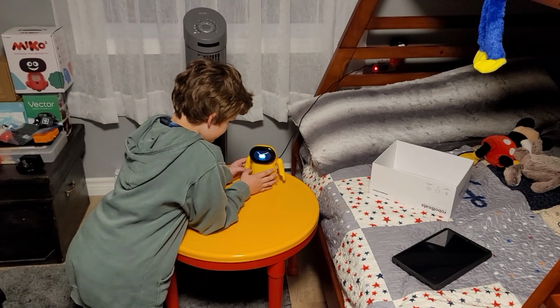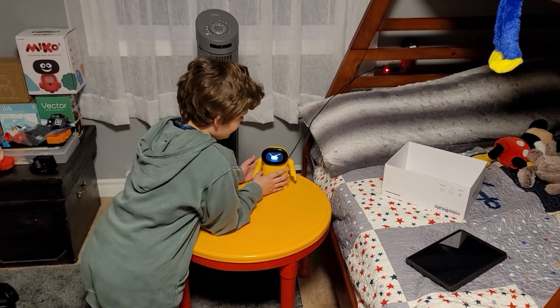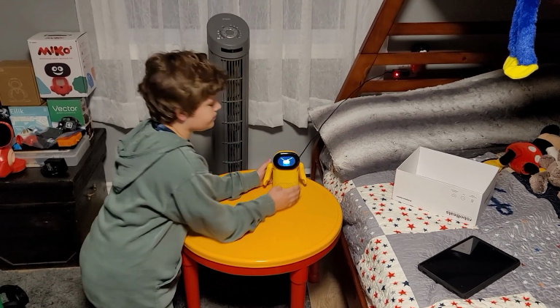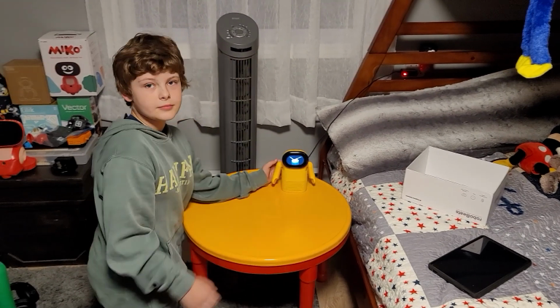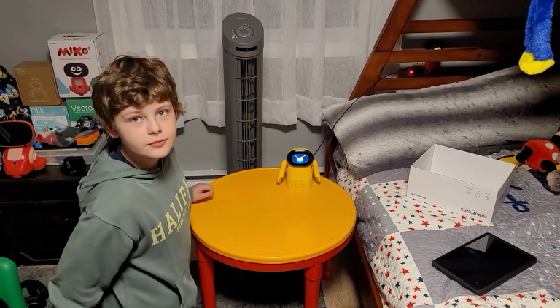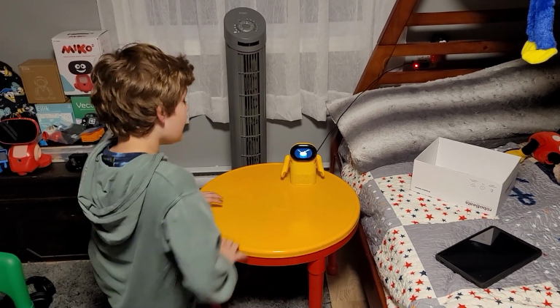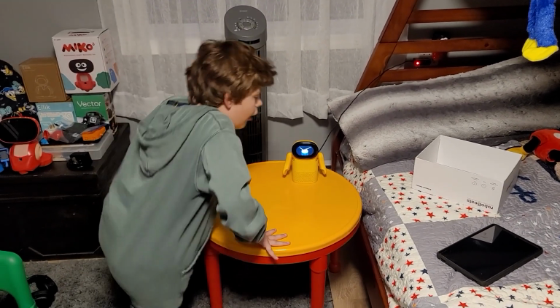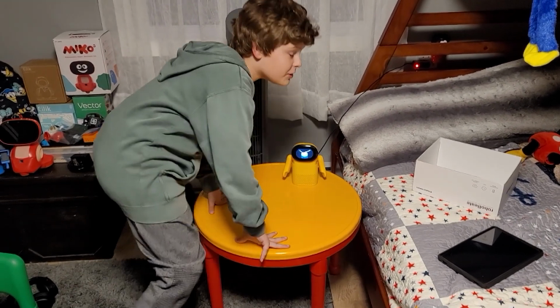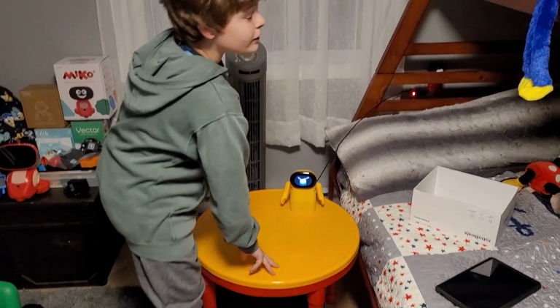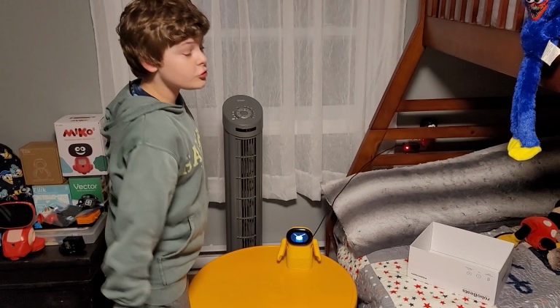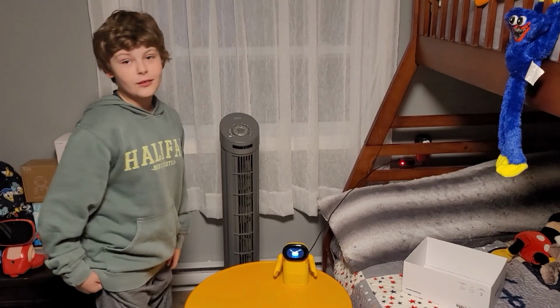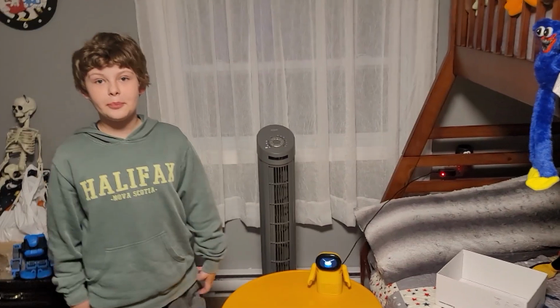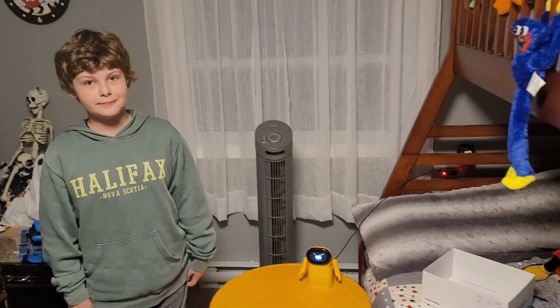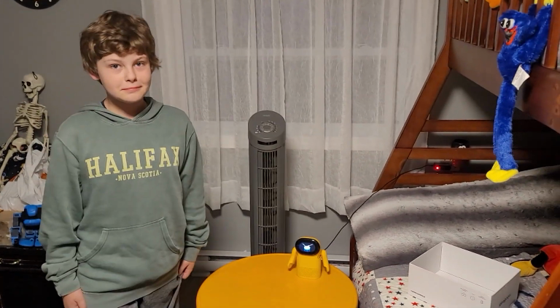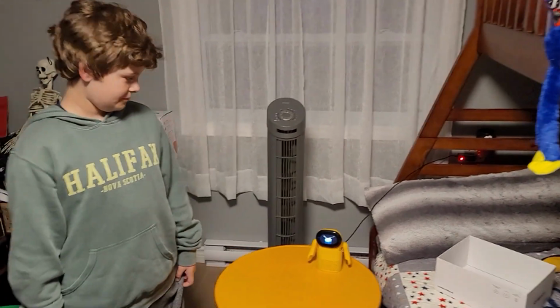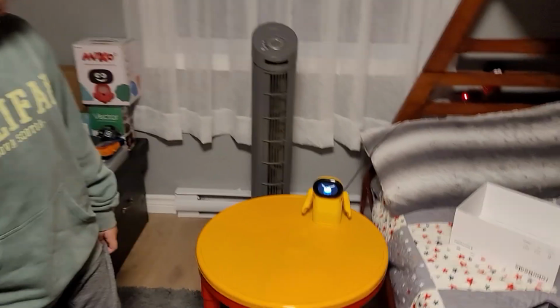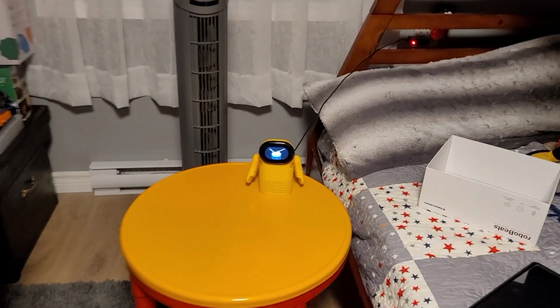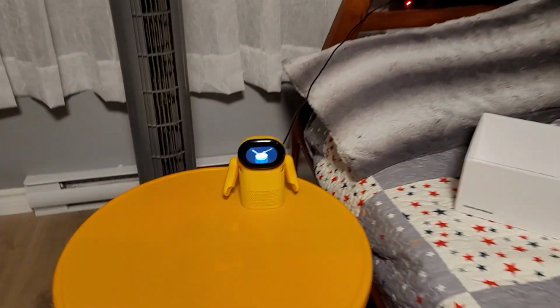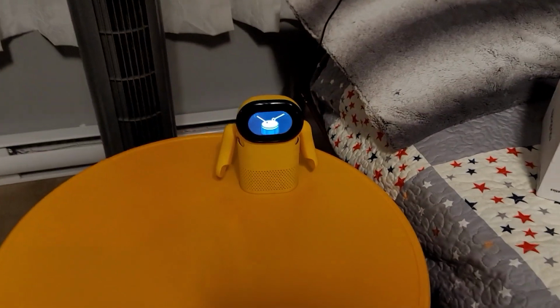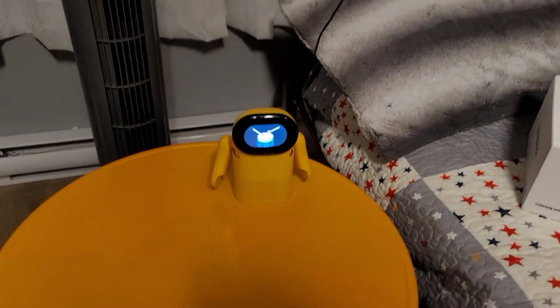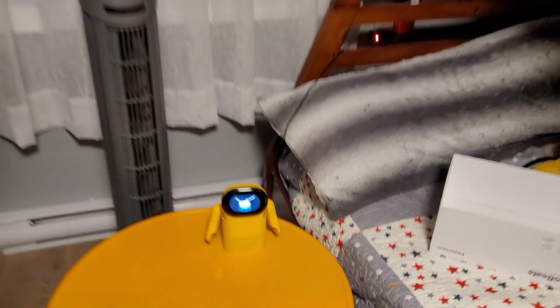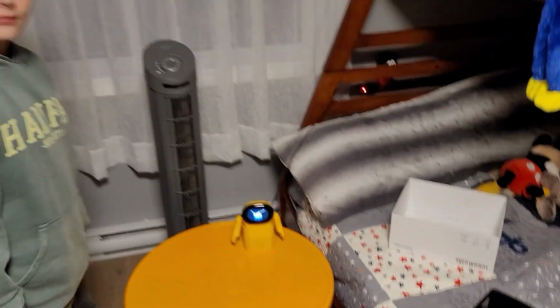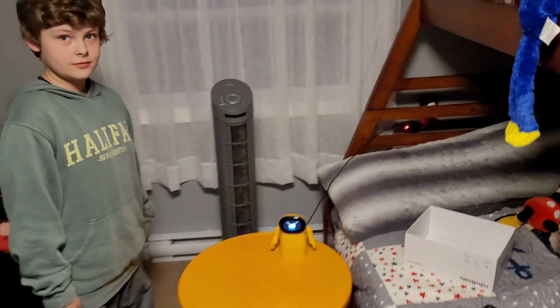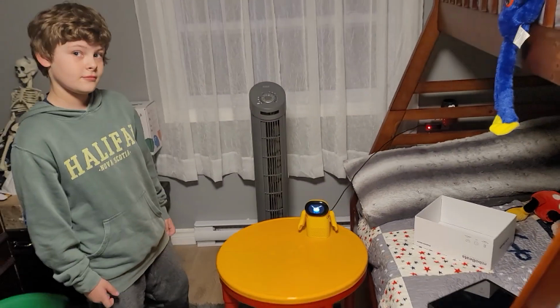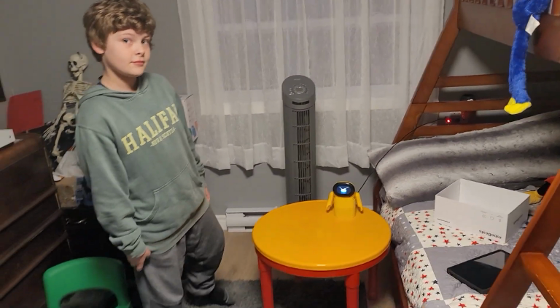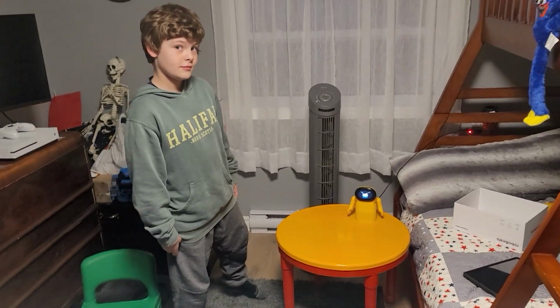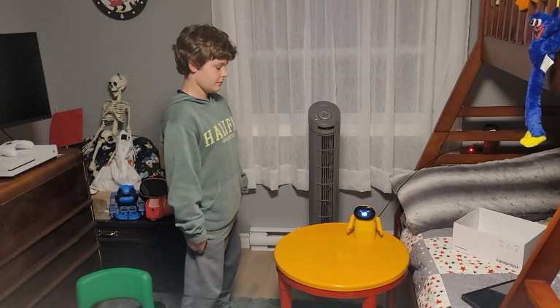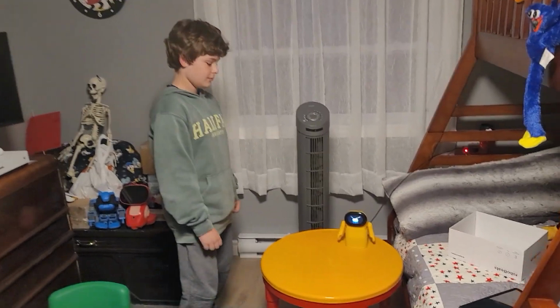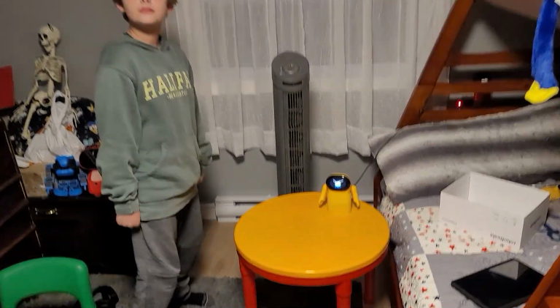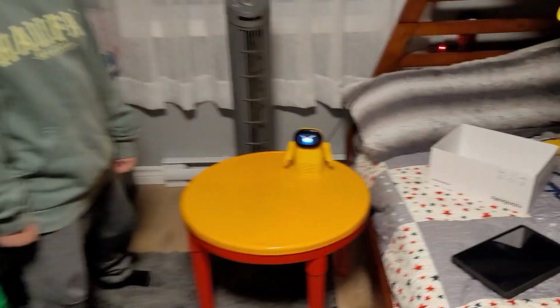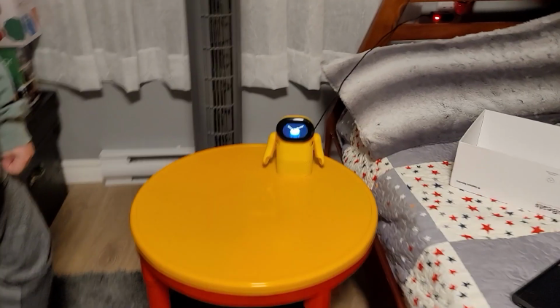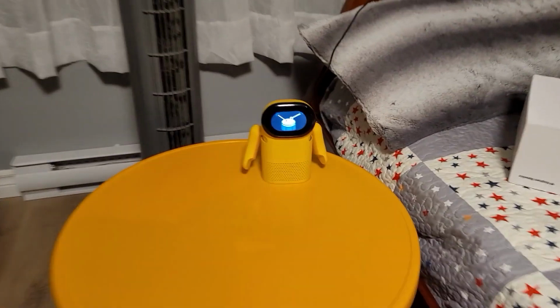What do you think about this guy? I love it — I would give it 20 thumbs up! So if you know anybody with 20 hands and 20 thumbs, tell them to put them all up — that's how many thumbs Ben thinks this little guy deserves.